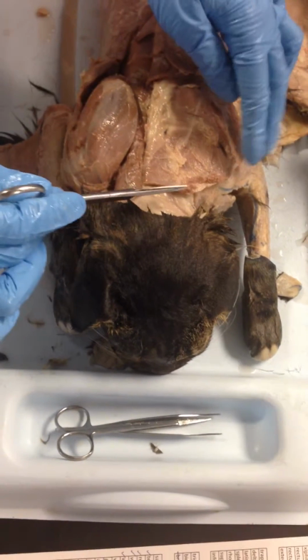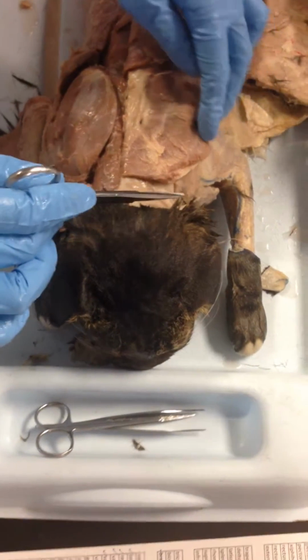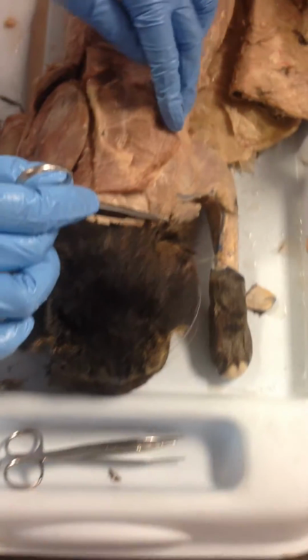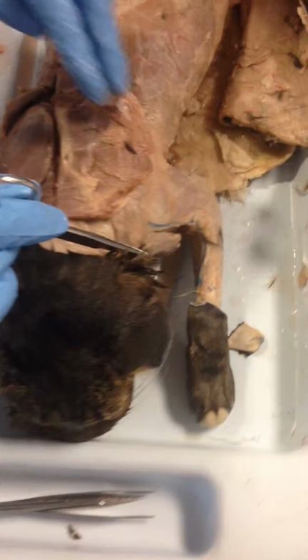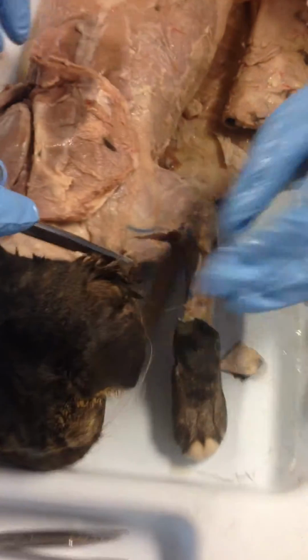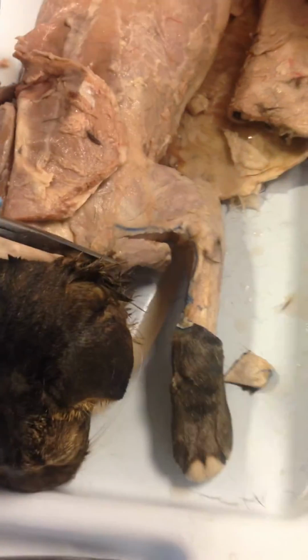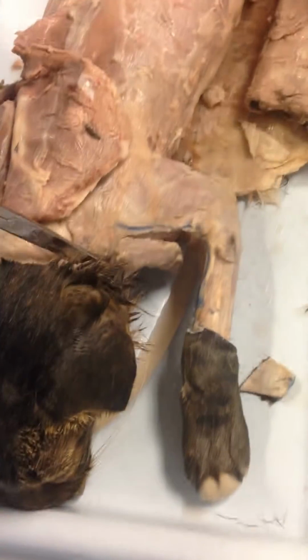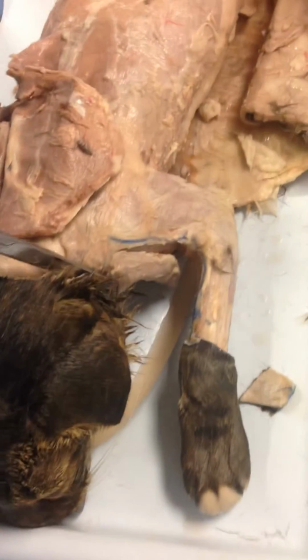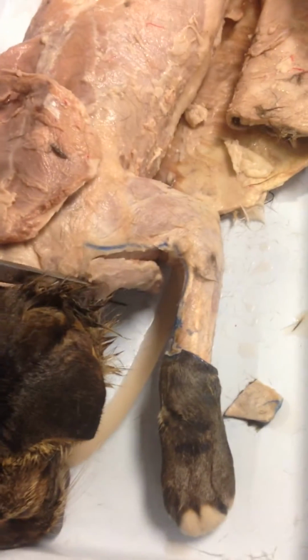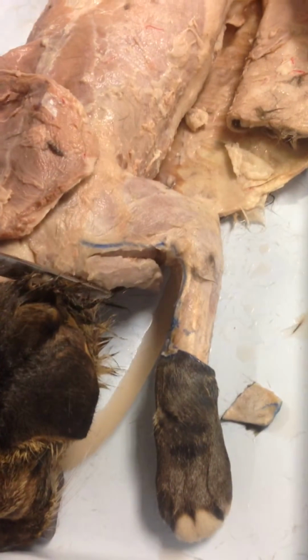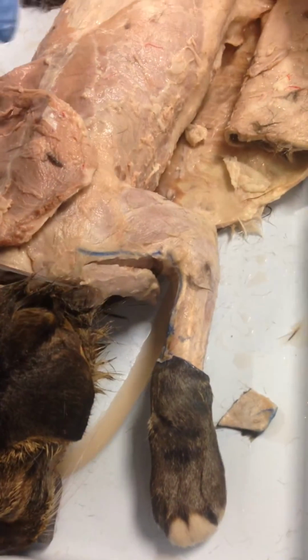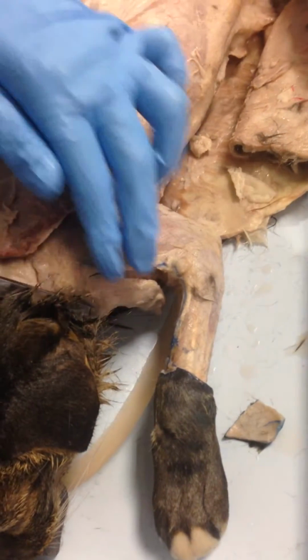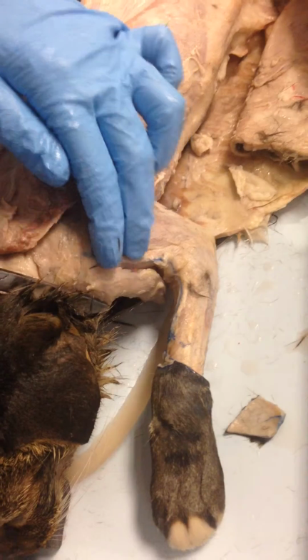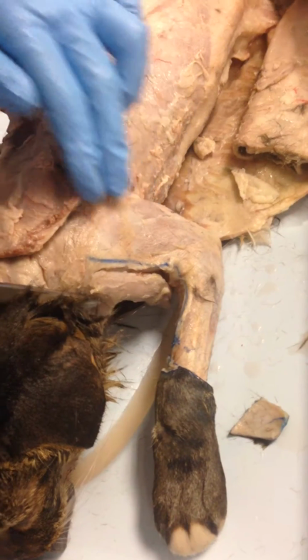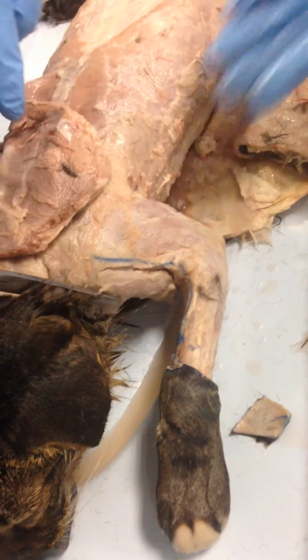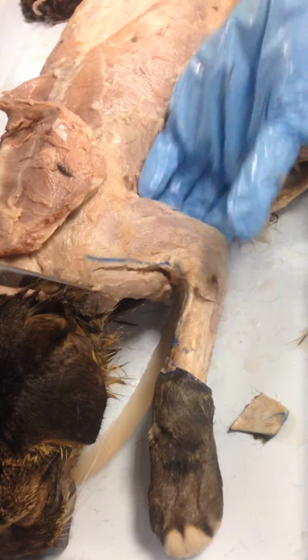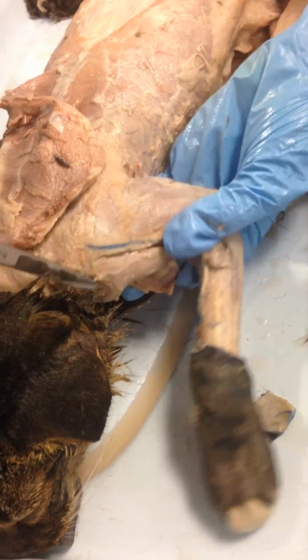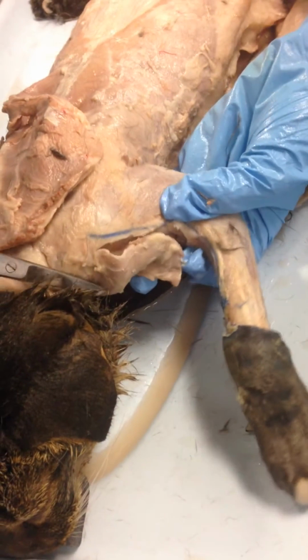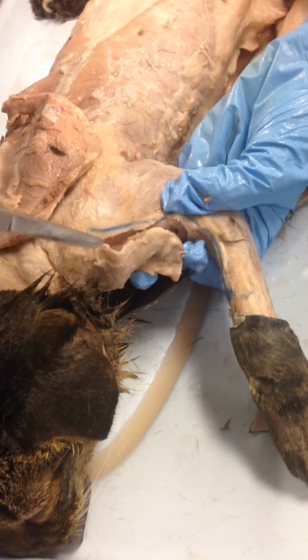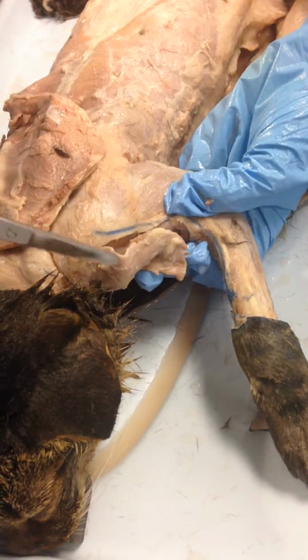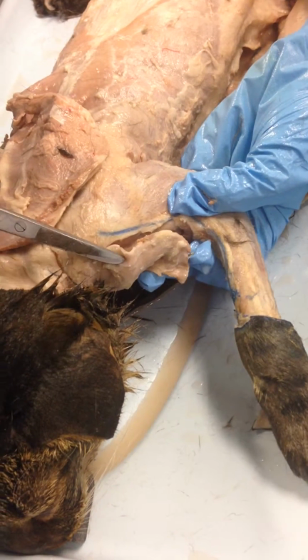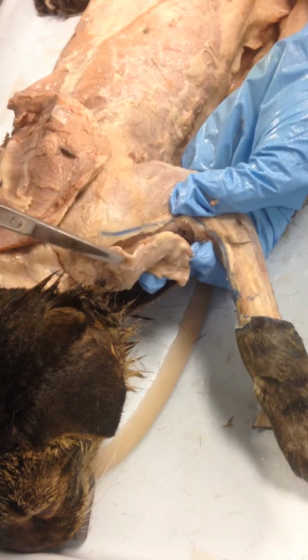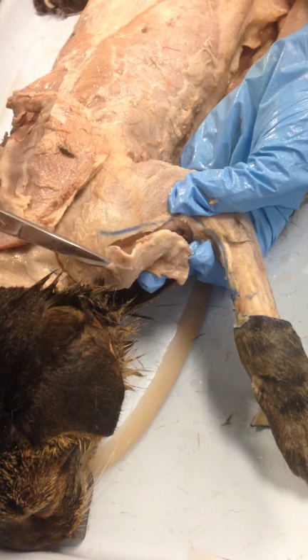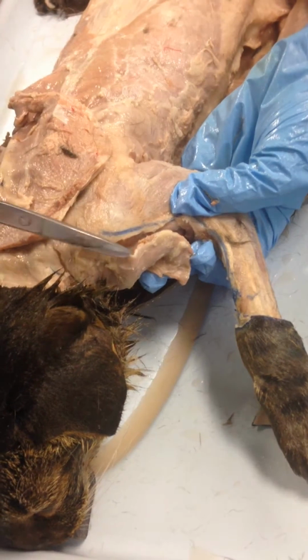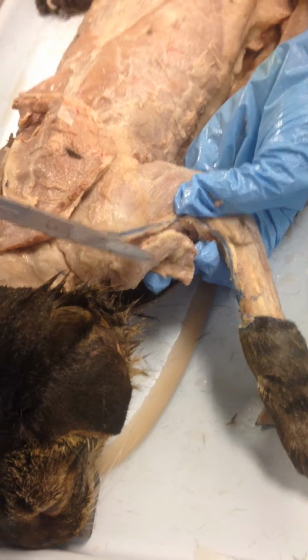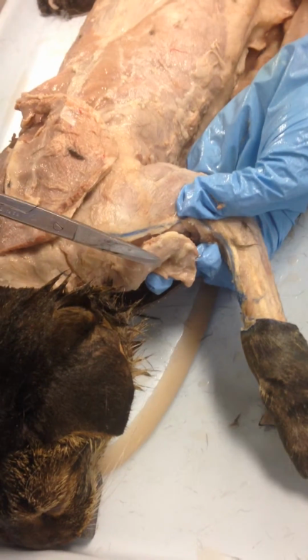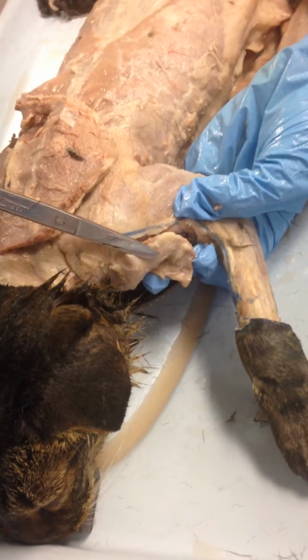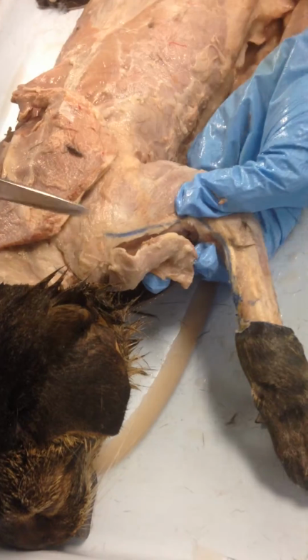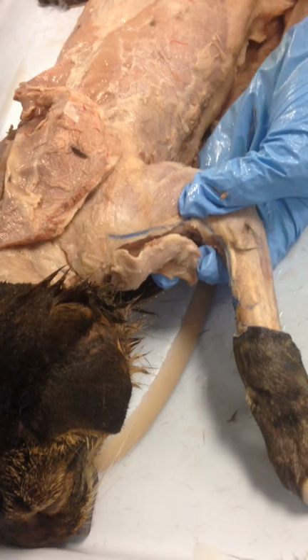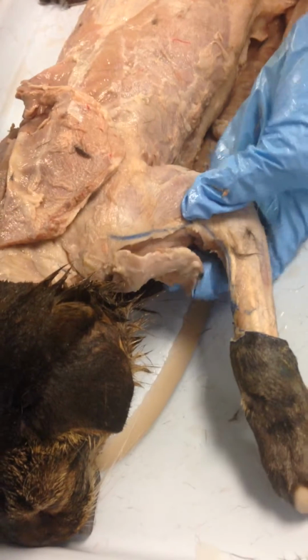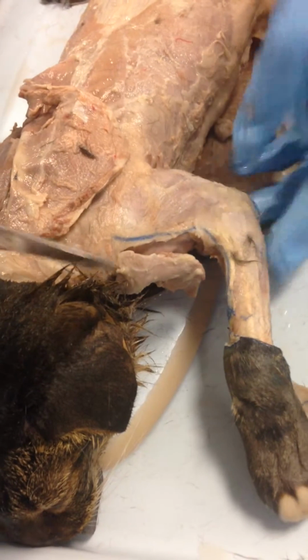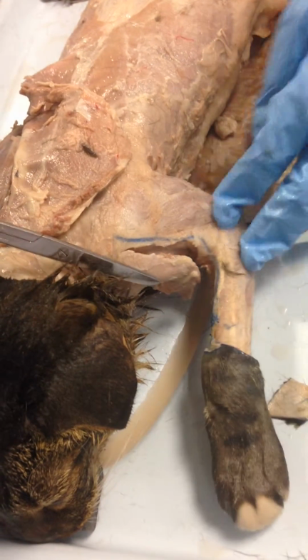I want you to look over here, if you can move over here. This is a better picture. Can you see this muscle here? This is the deltoid. There's the deltoid.